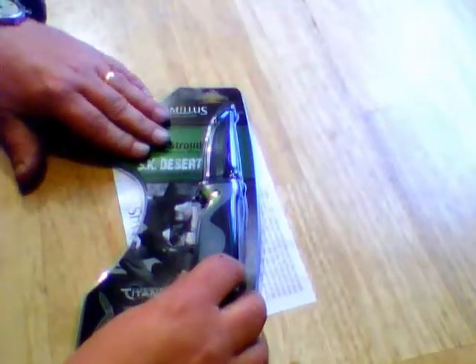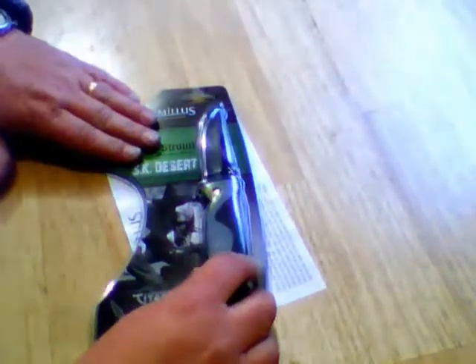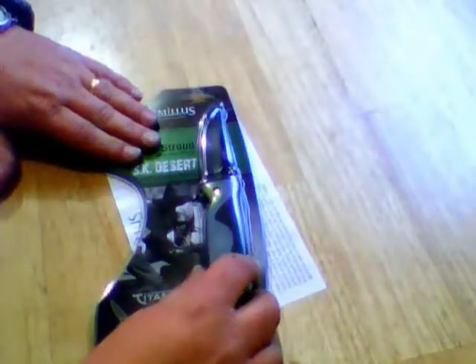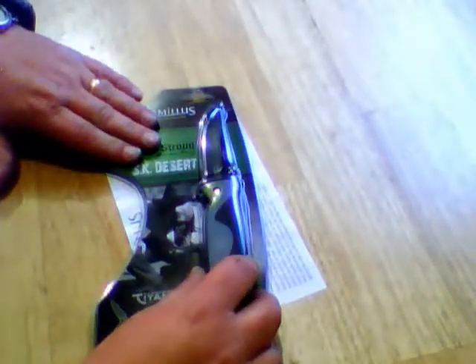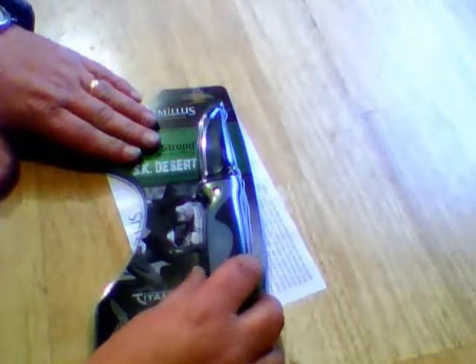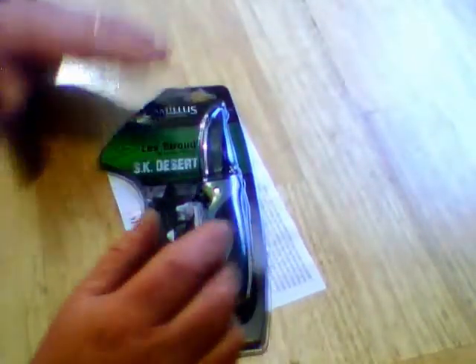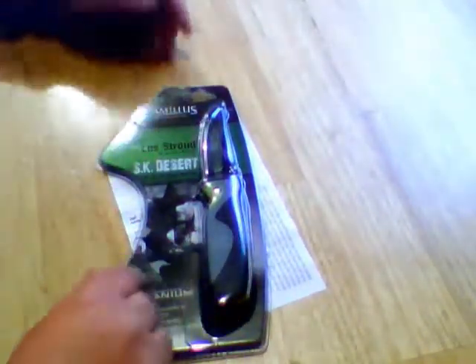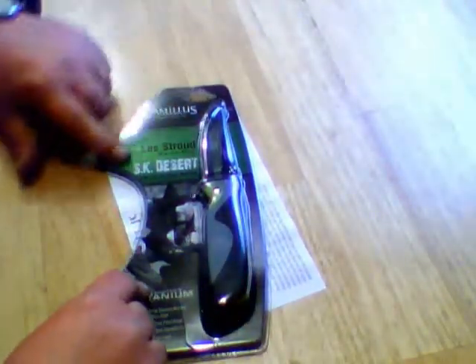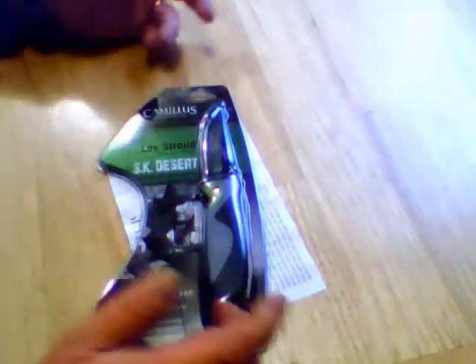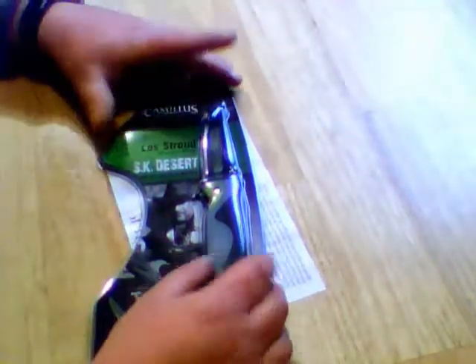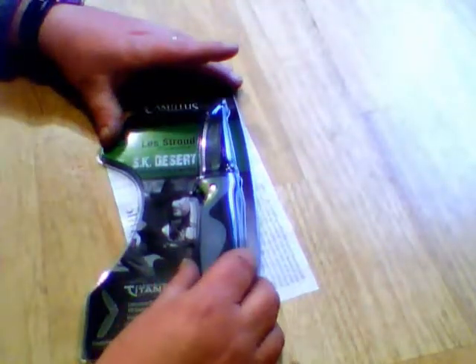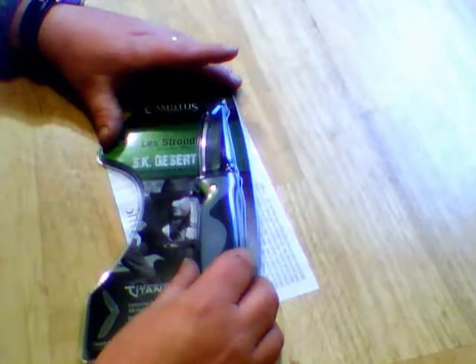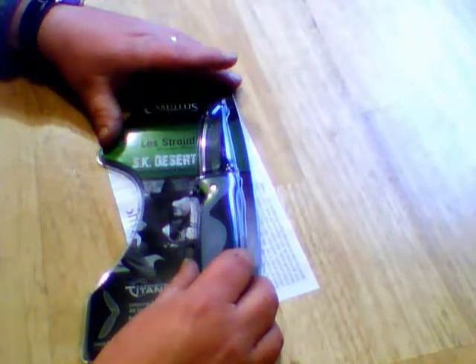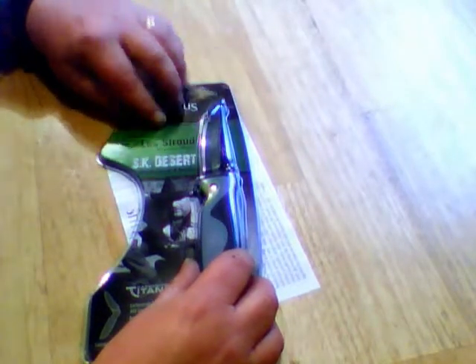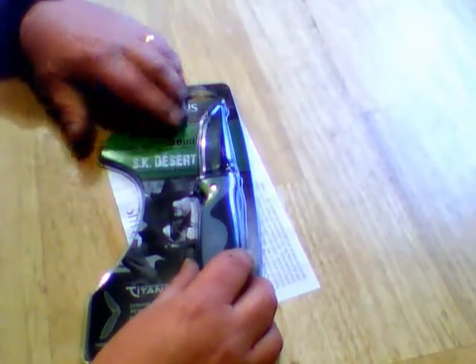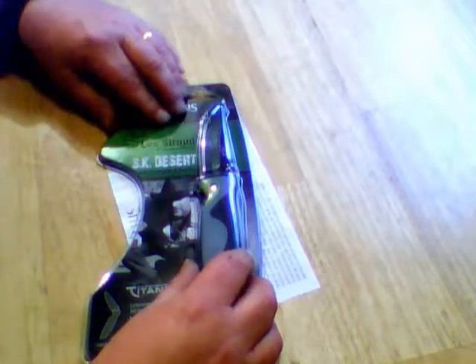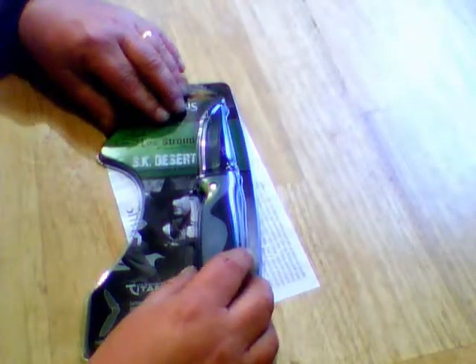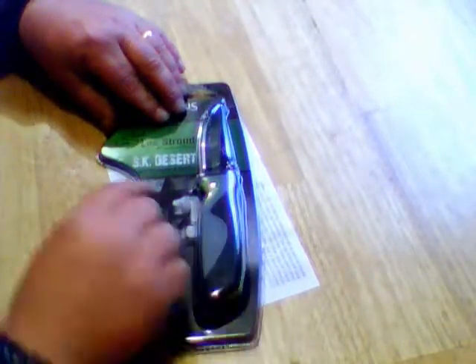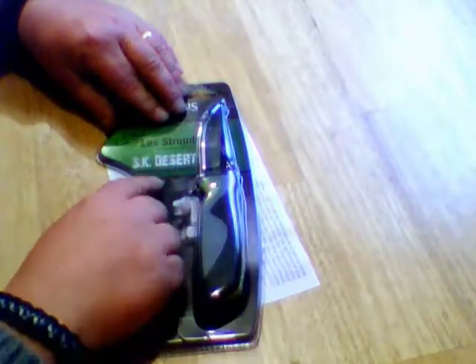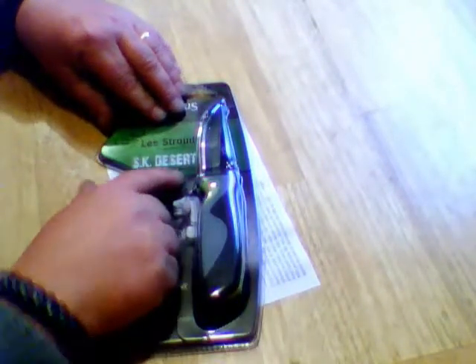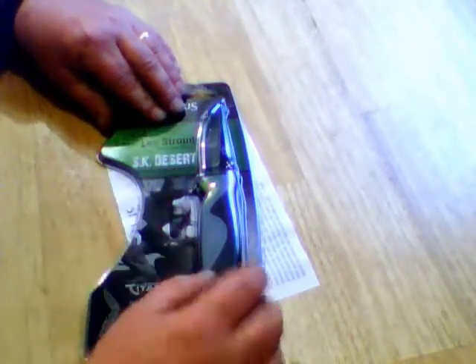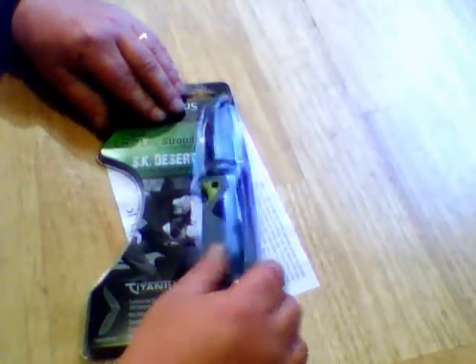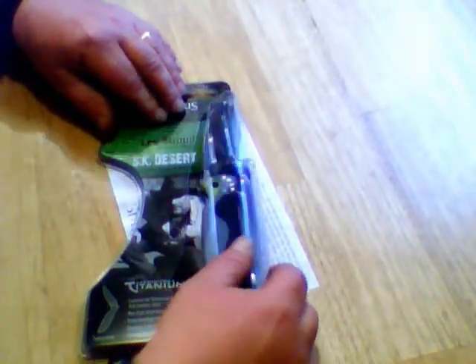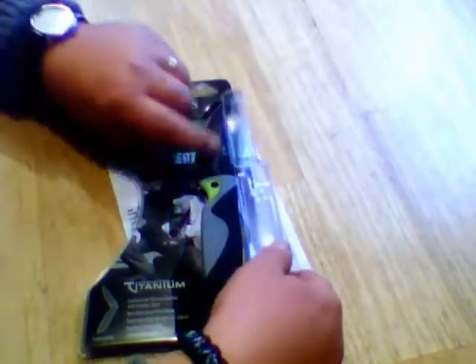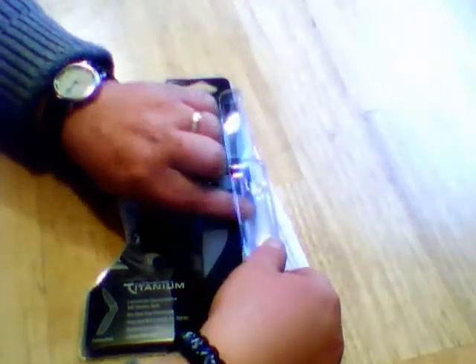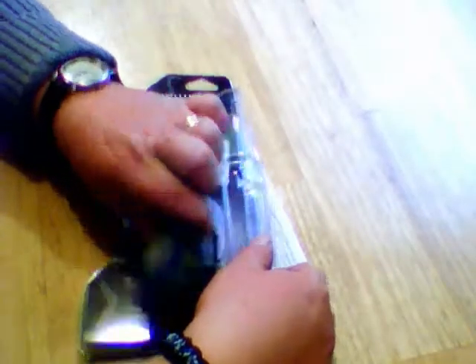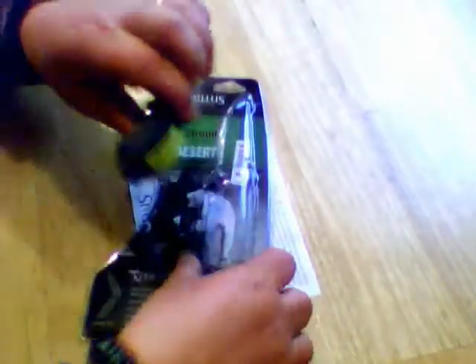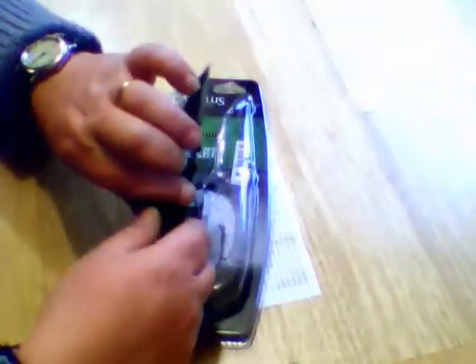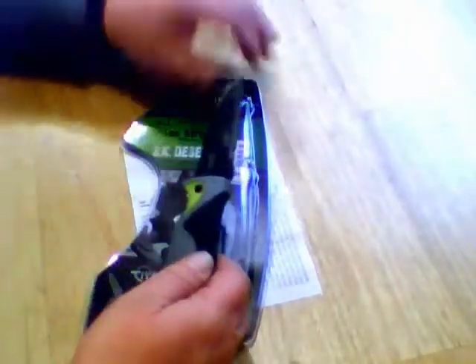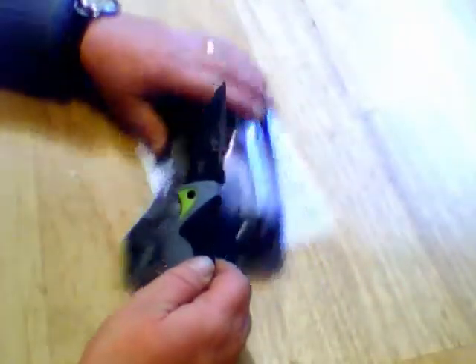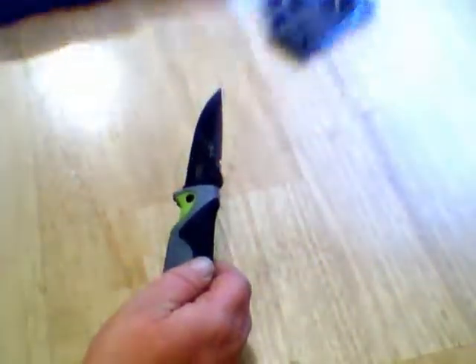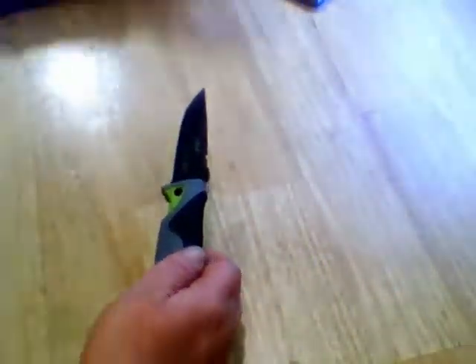I've had it for a couple days, but I just want to show you the package. It does say Les Stroud SK Desert with fire starter and belt clip. Here it is.